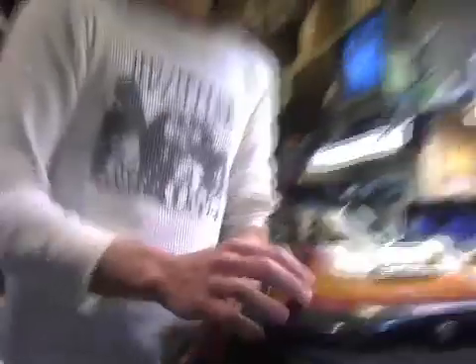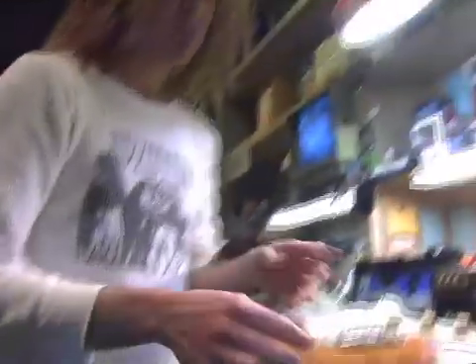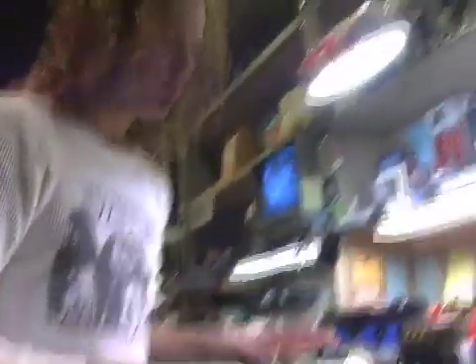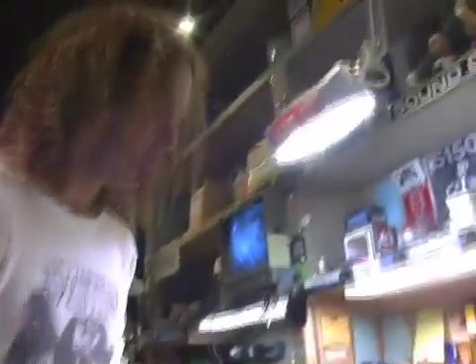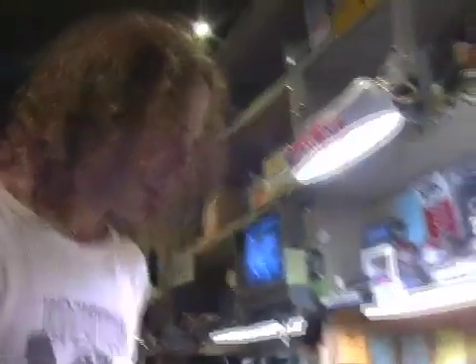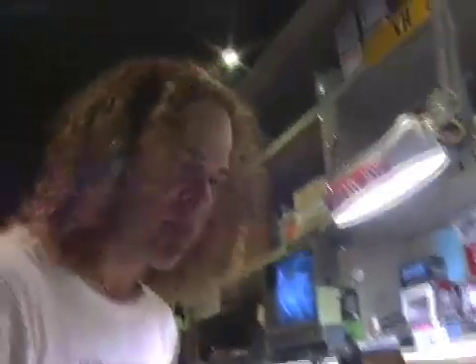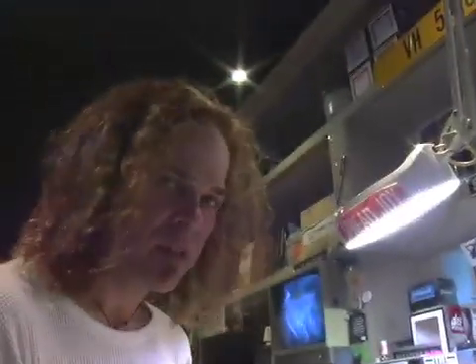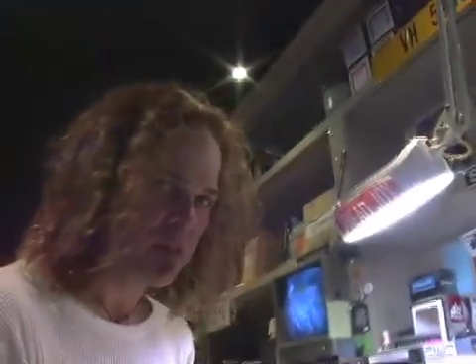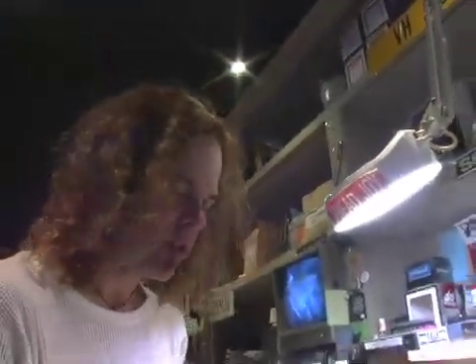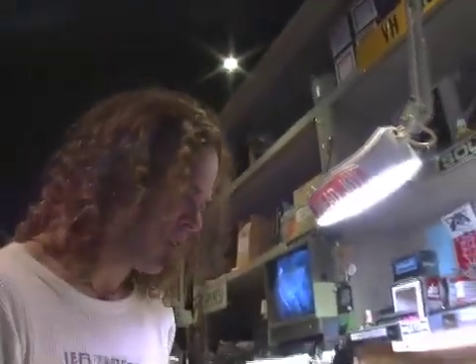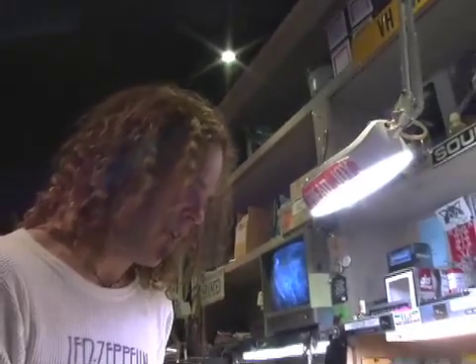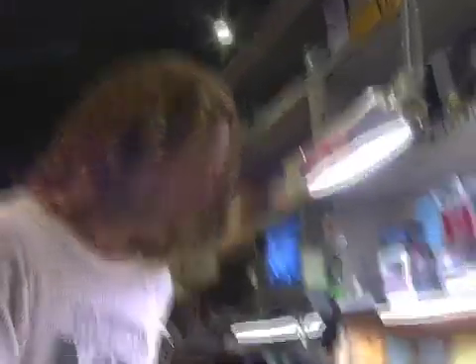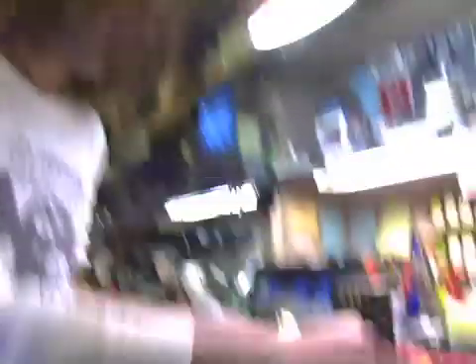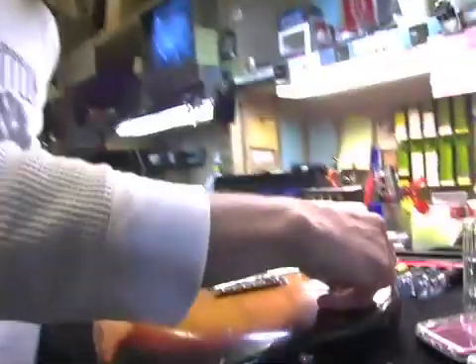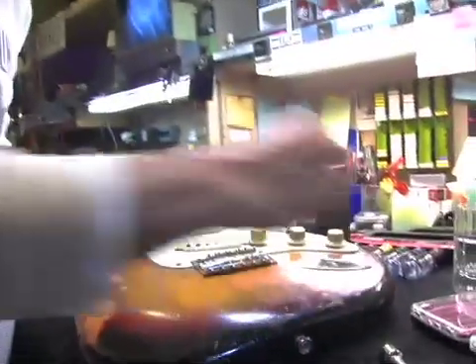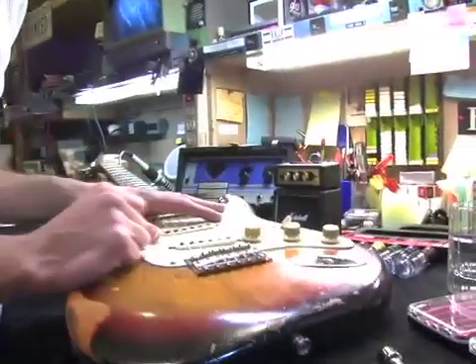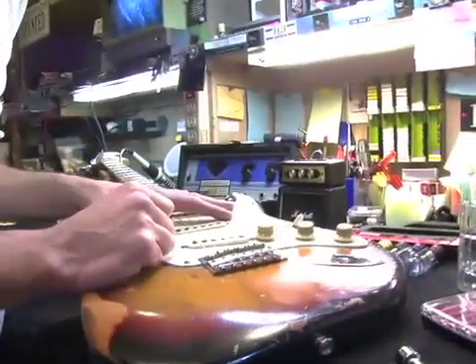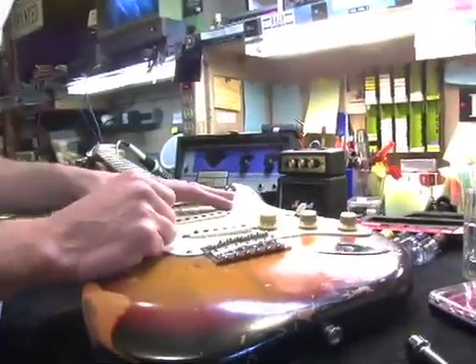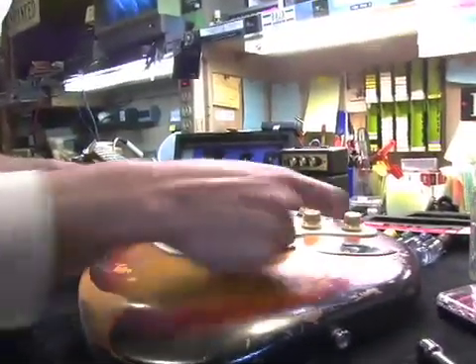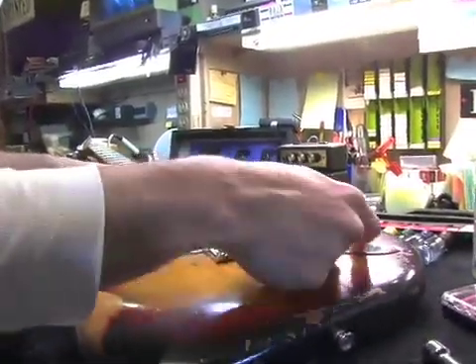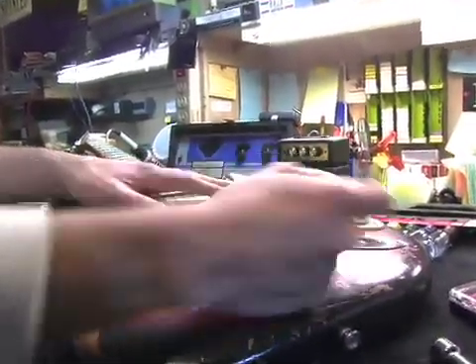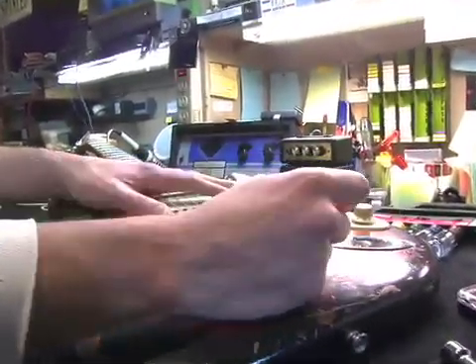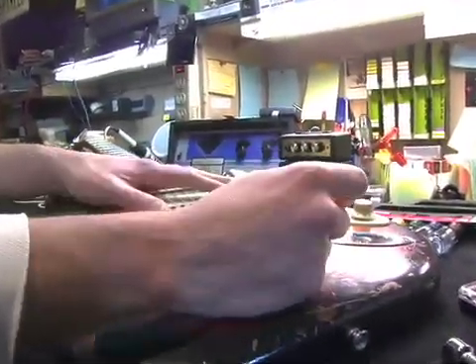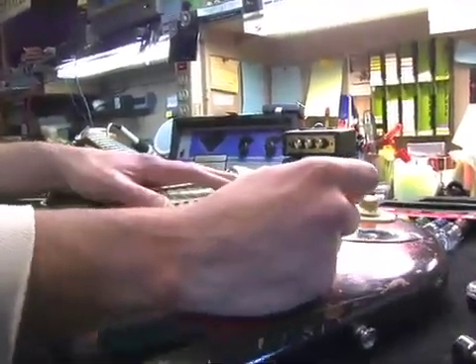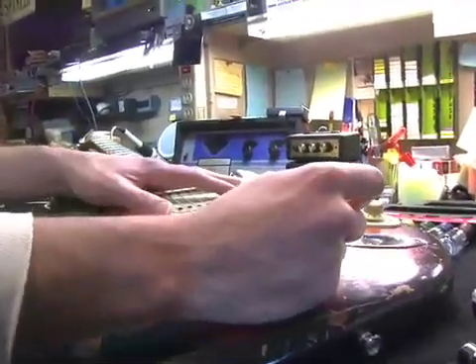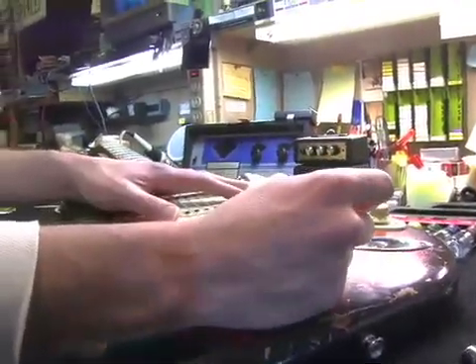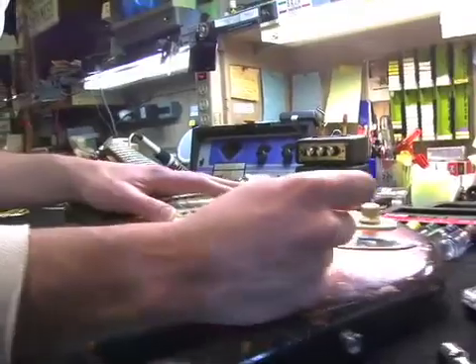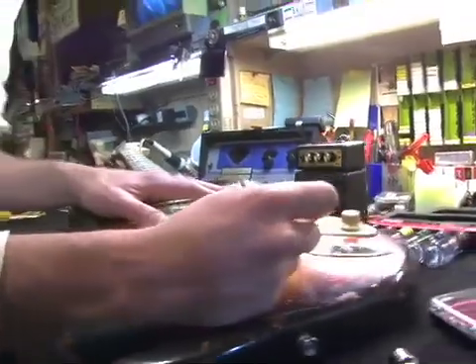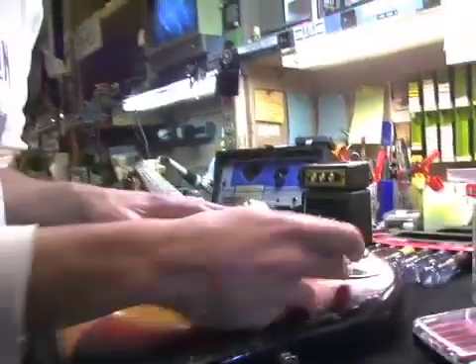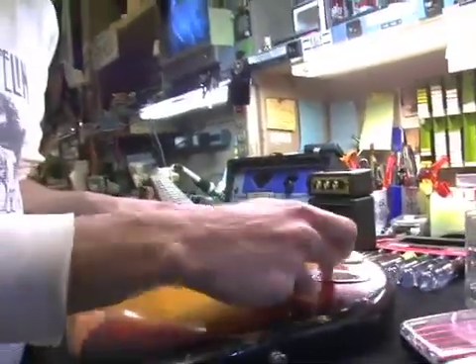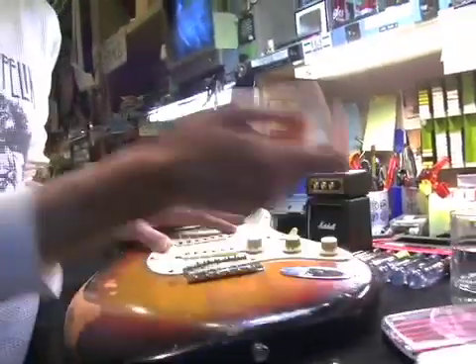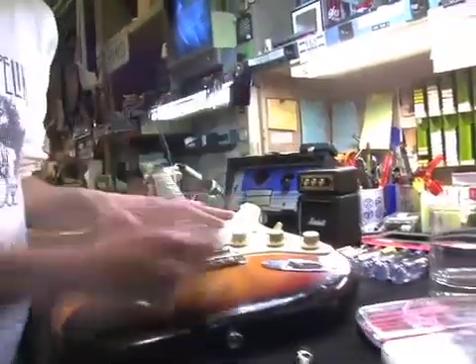To illustrate this, I've got my '73 Strat here today. And of all things, the jack is loose. I went to find this guitar to work on this question for you guys and I actually found that I had the same problem as Hayden.